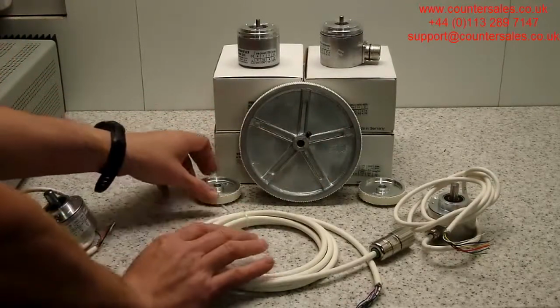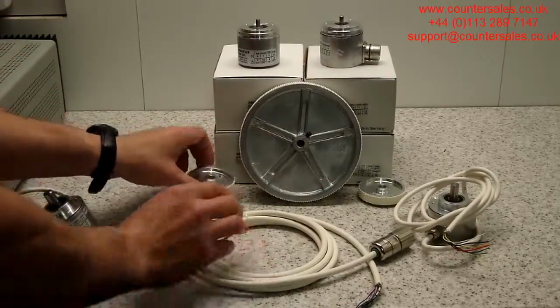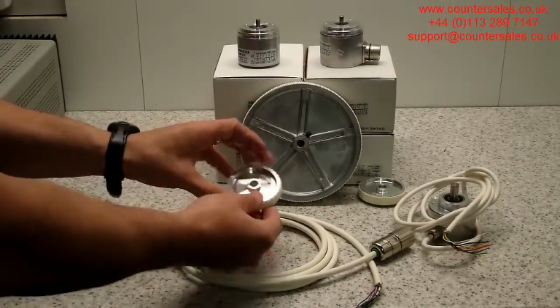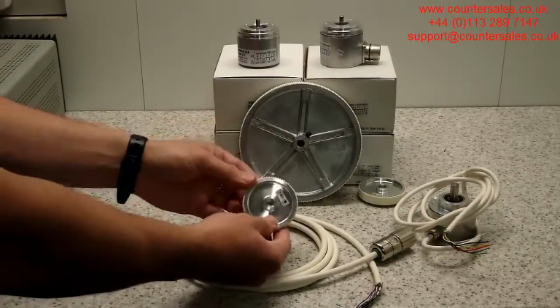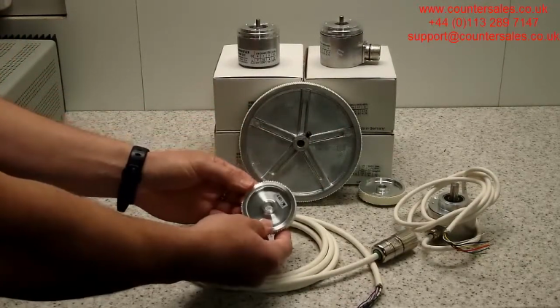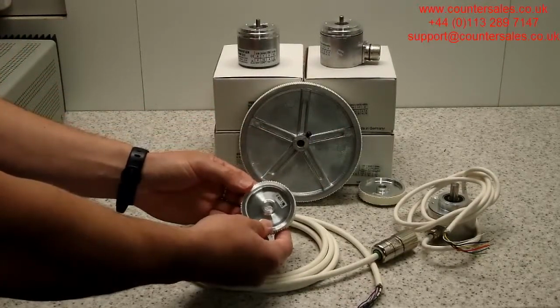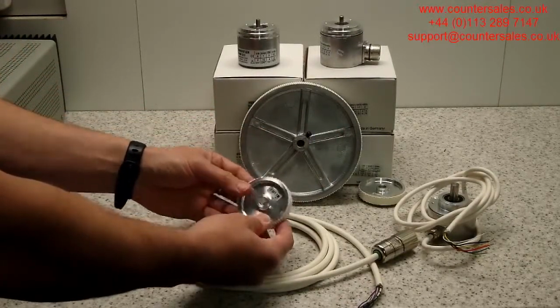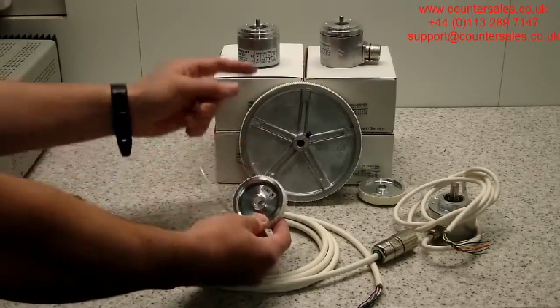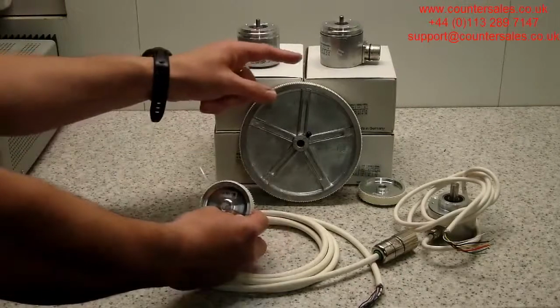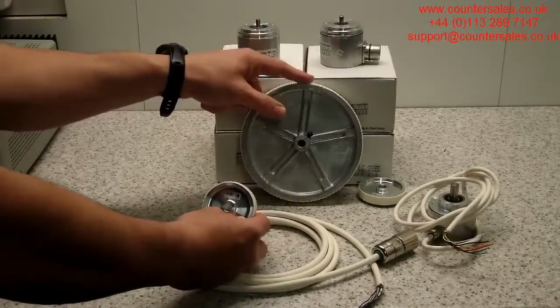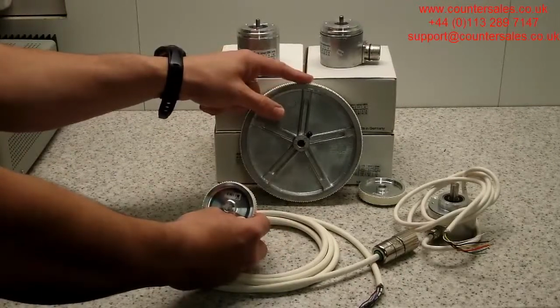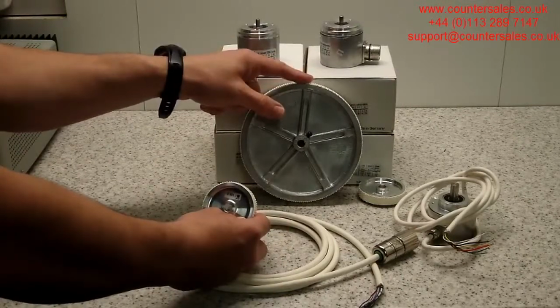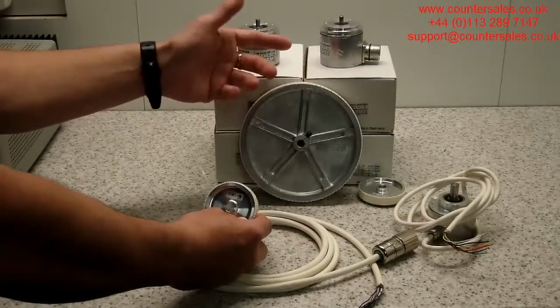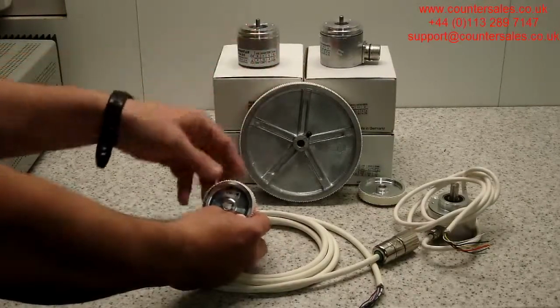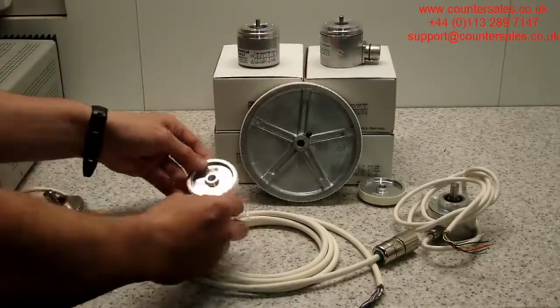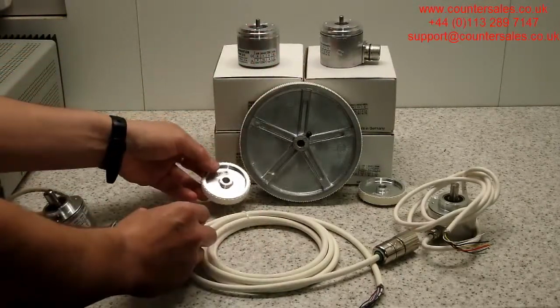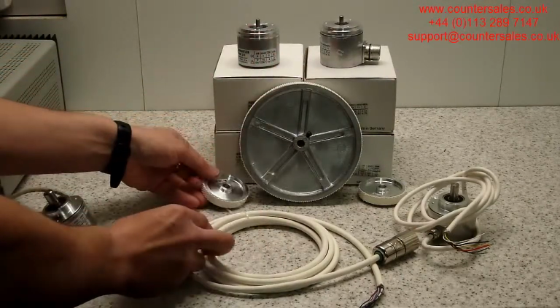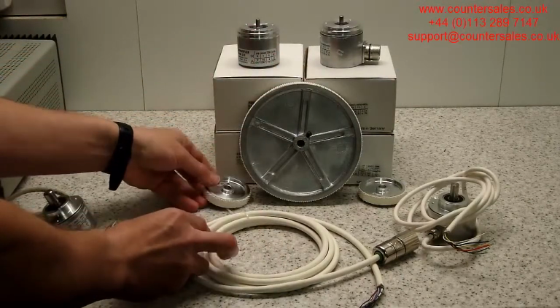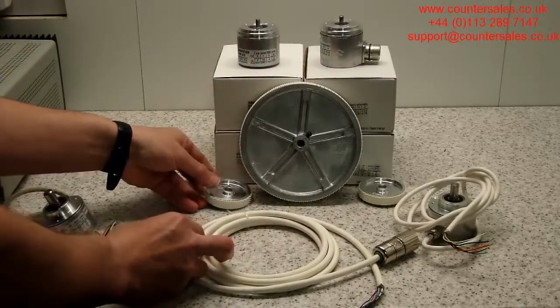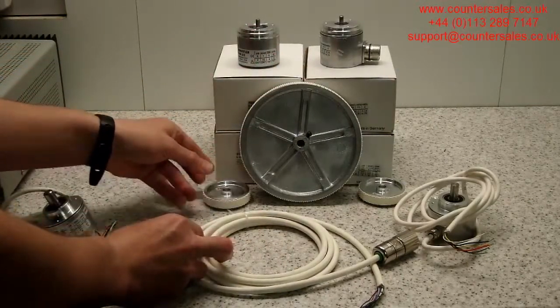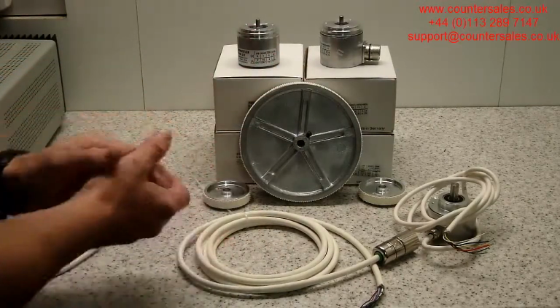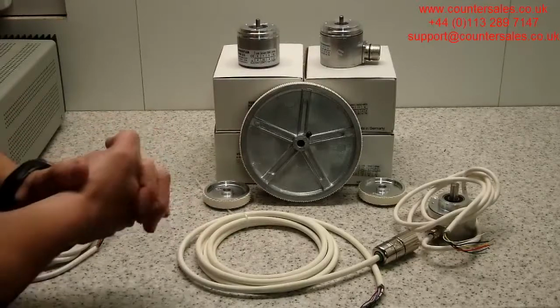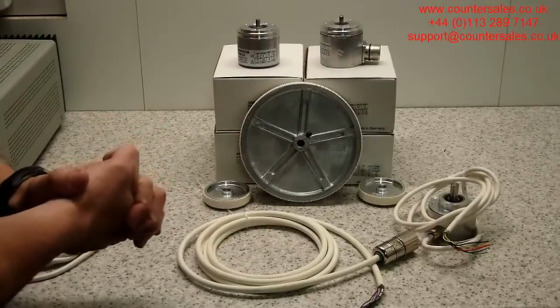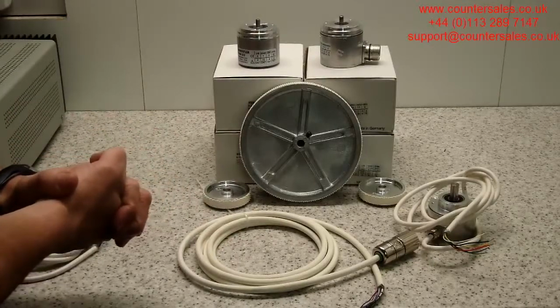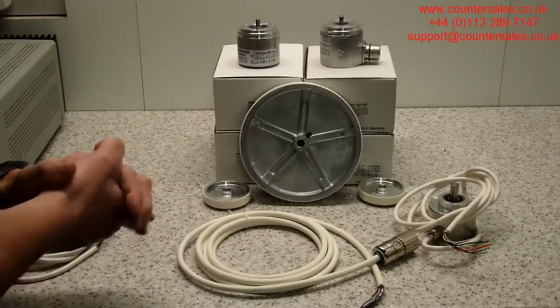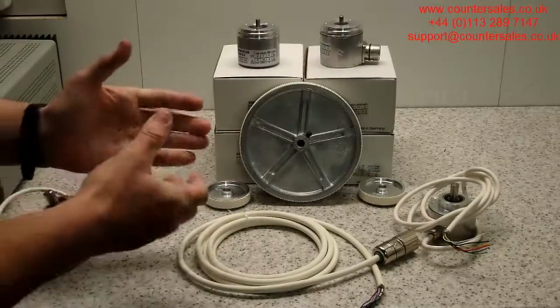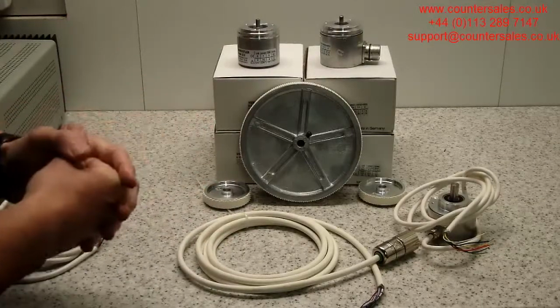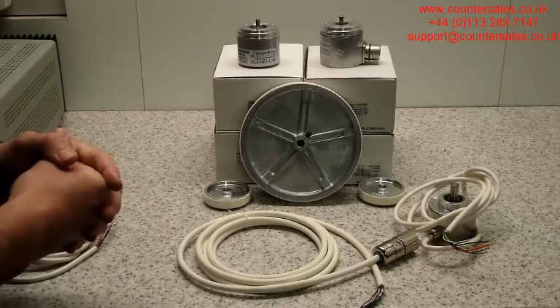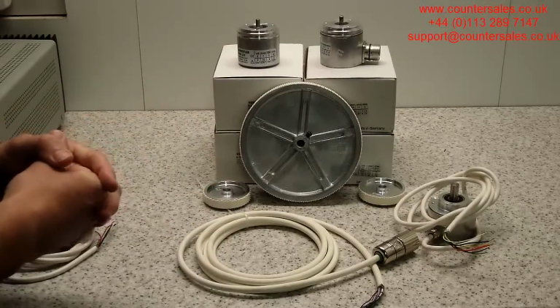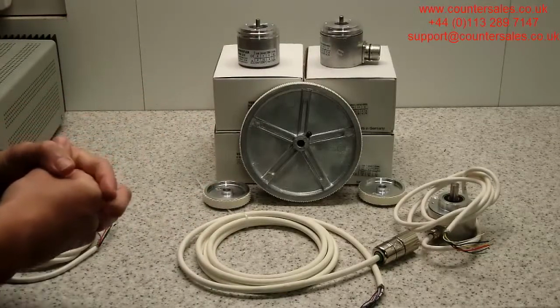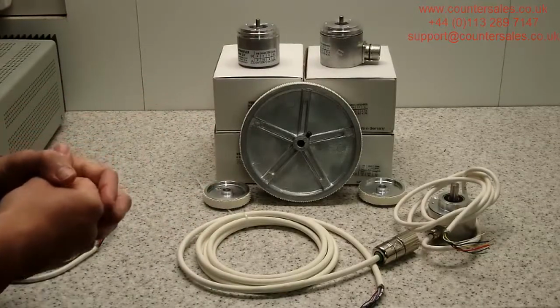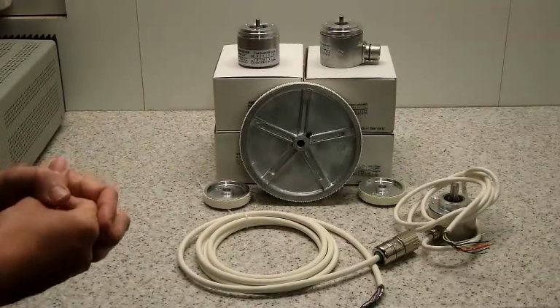So 0.2 metre circumference wheels, half metre wheels — we supply all the accessories that go with all the Hengstler encoders, and that's the CRI58 incremental versions.